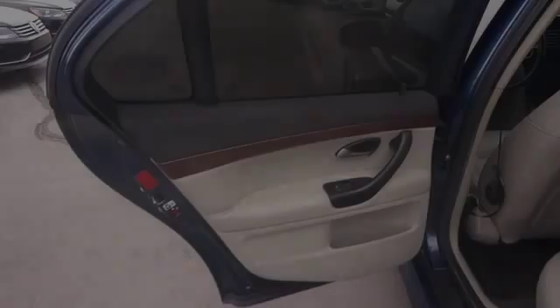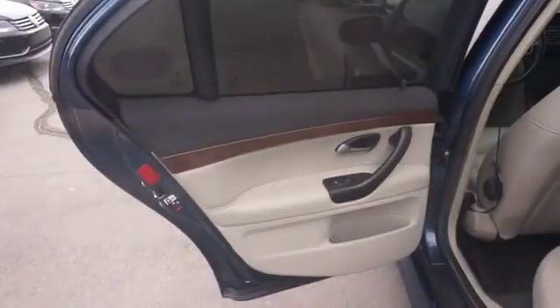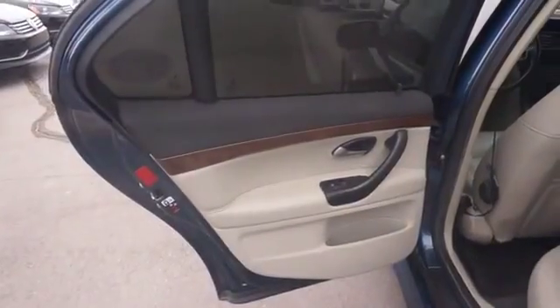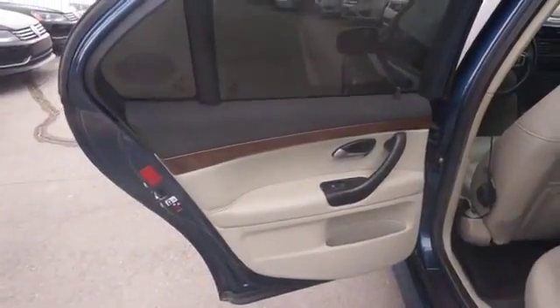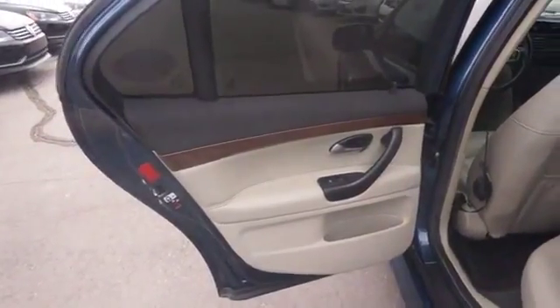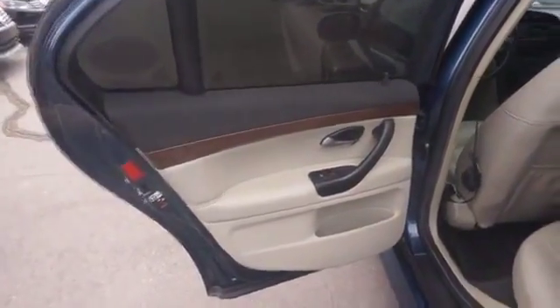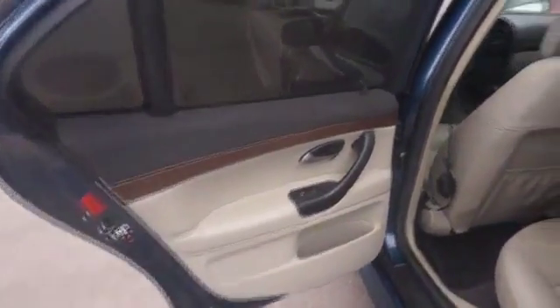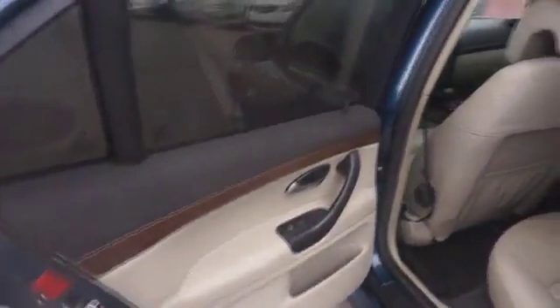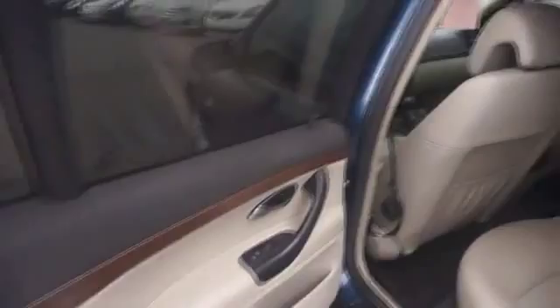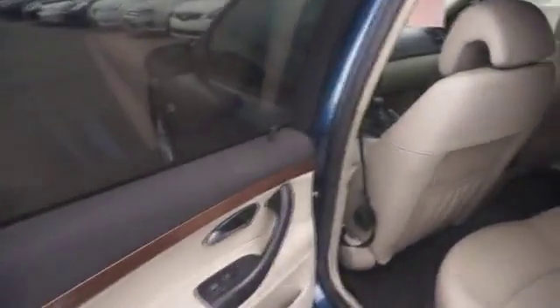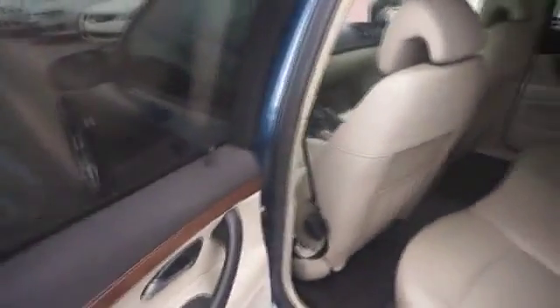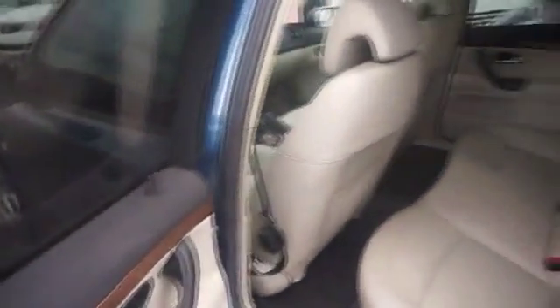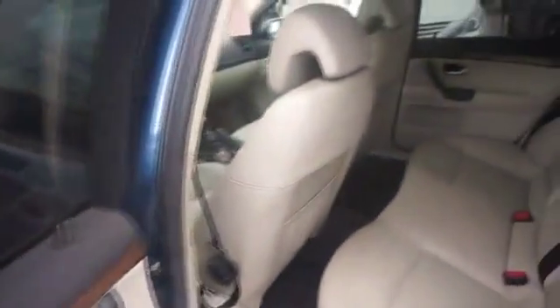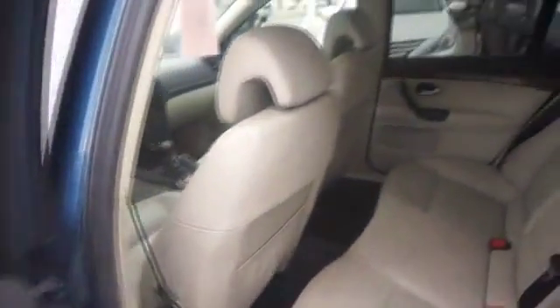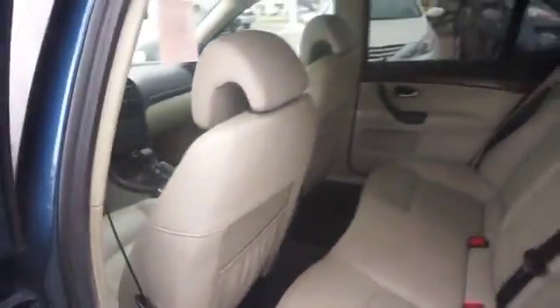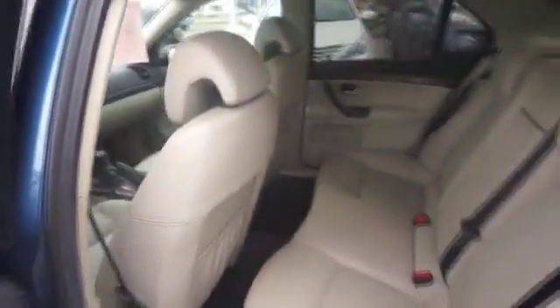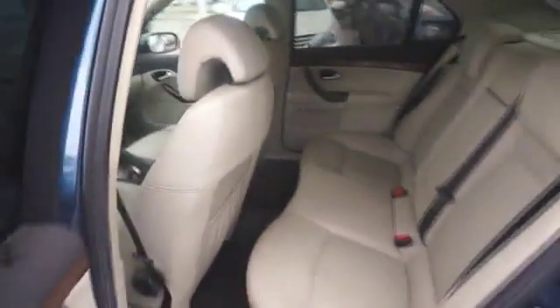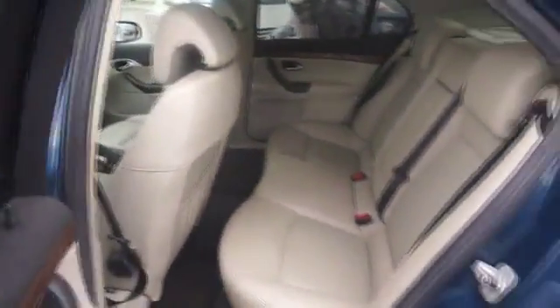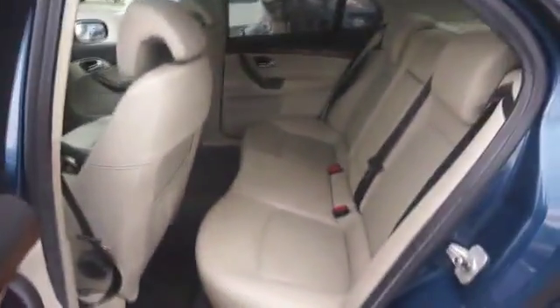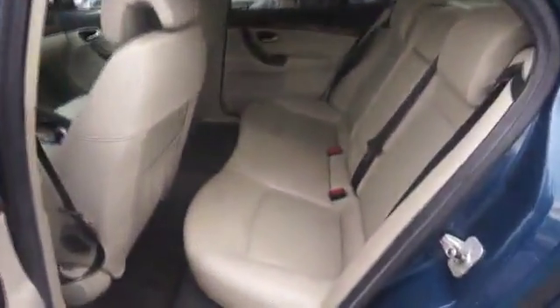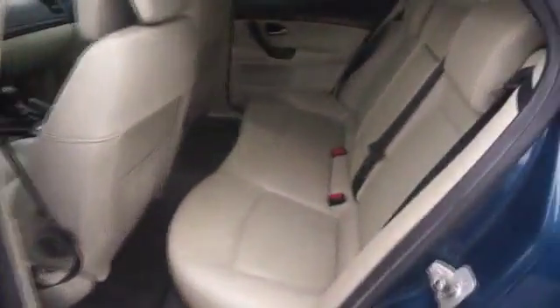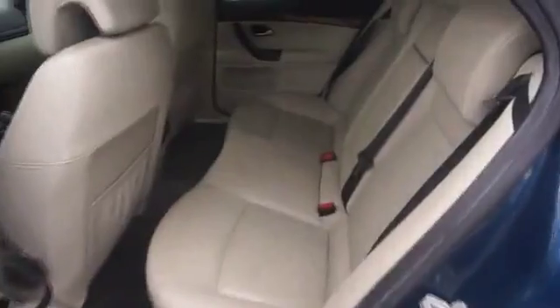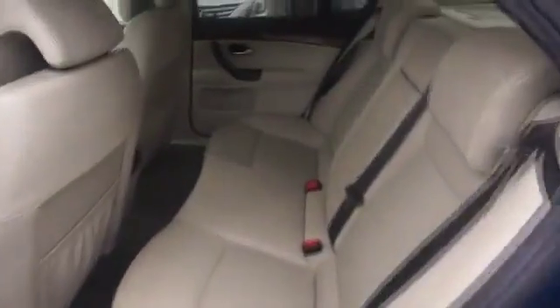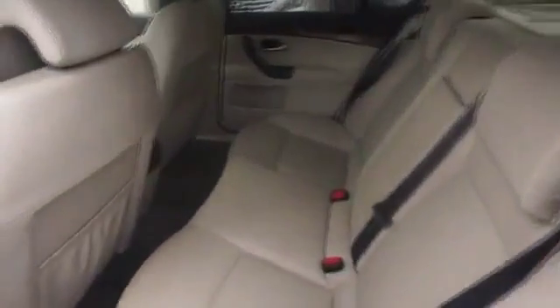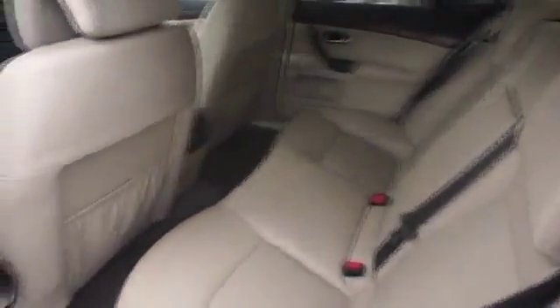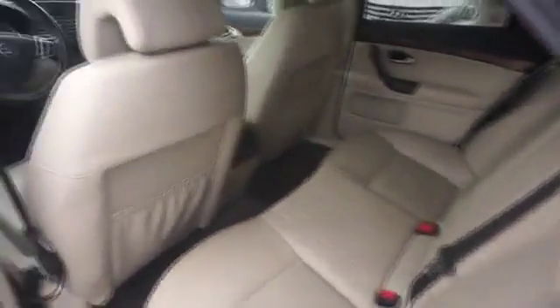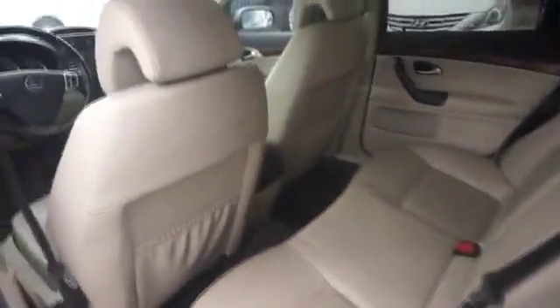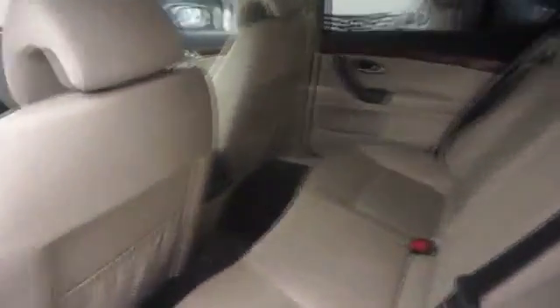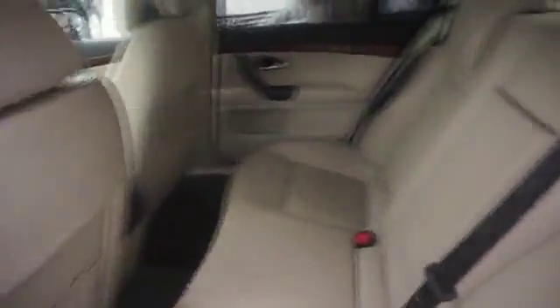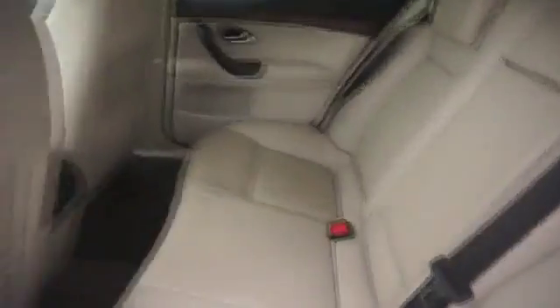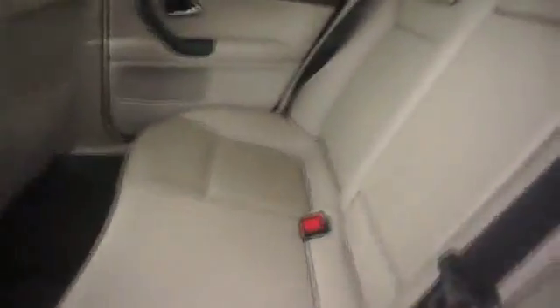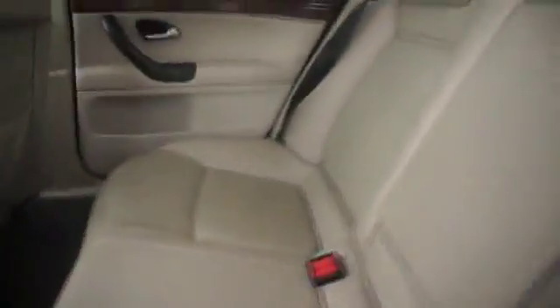Inside you'll find leather seats, heated seats, an adjustable tilt steering wheel, power seats, cruise control, a trip computer, air conditioning, power door locks, power windows, and power steering.